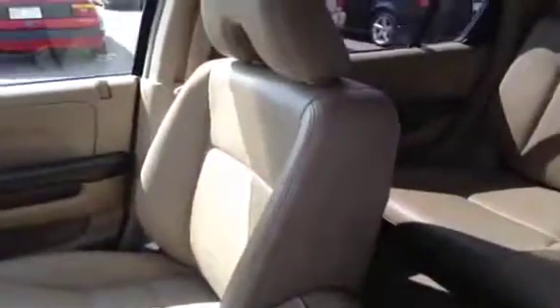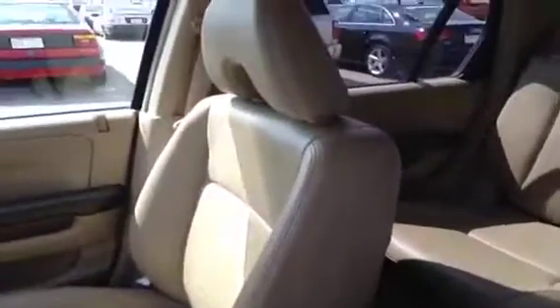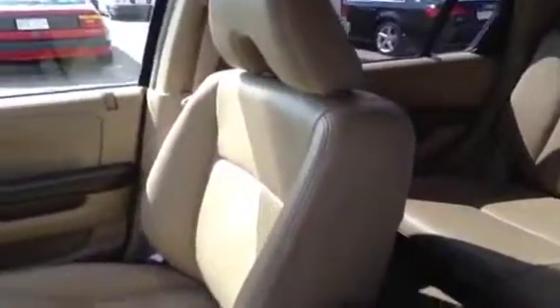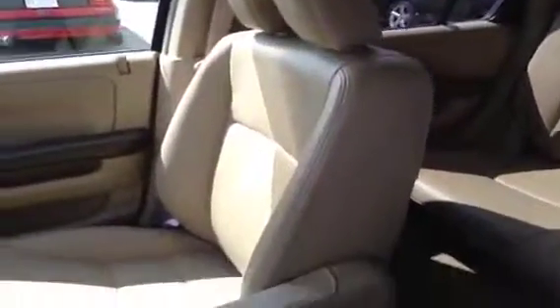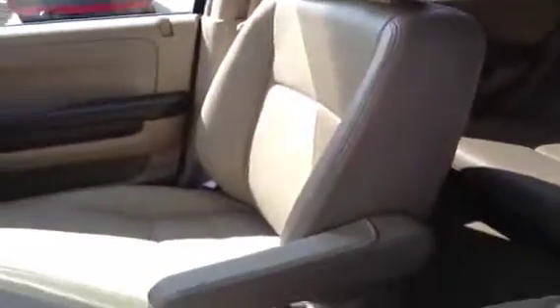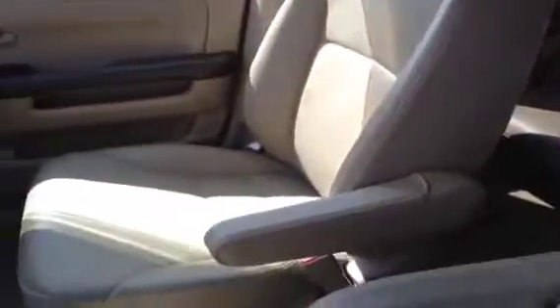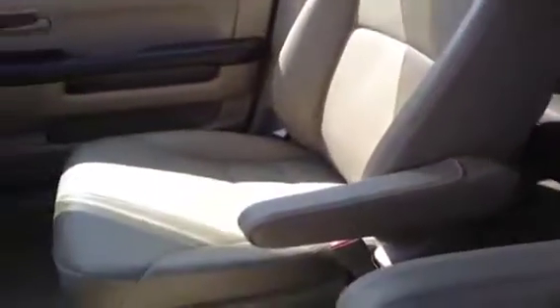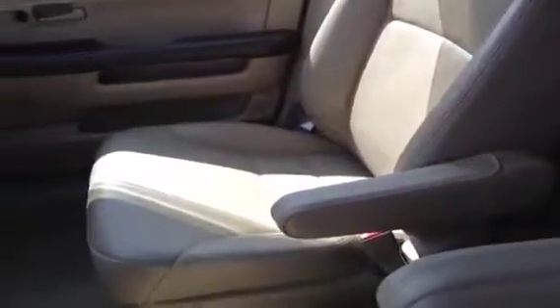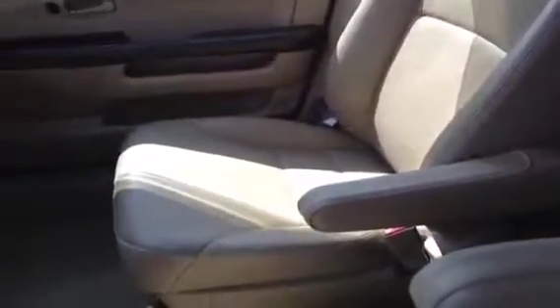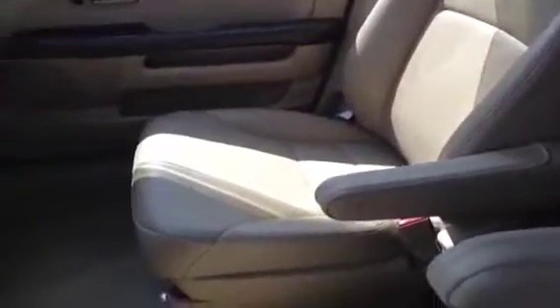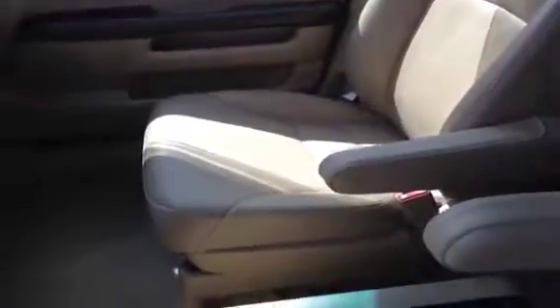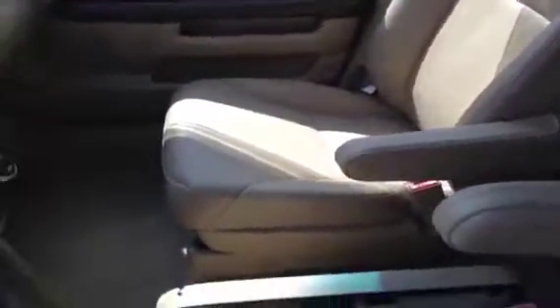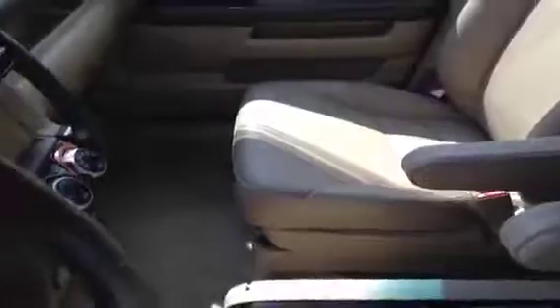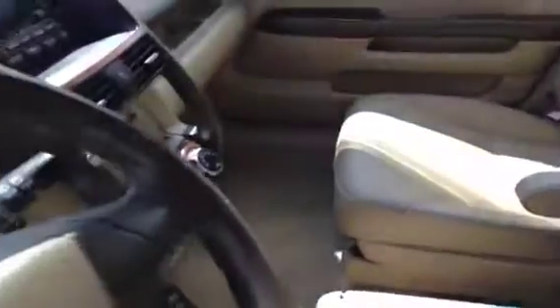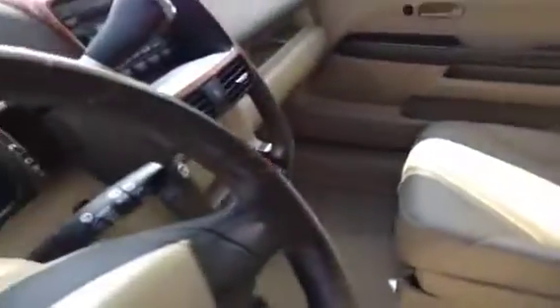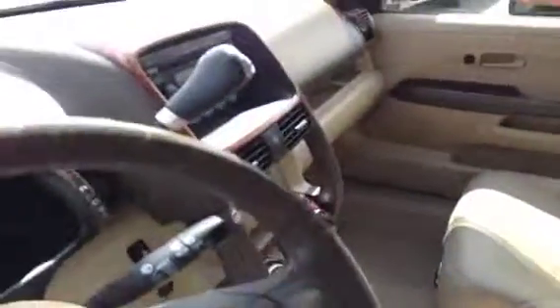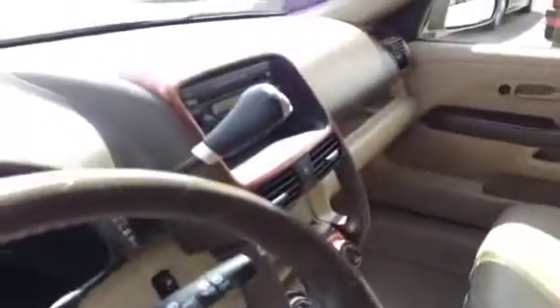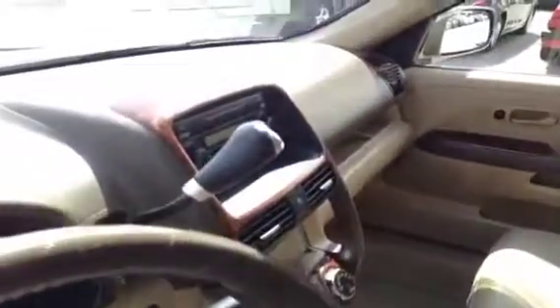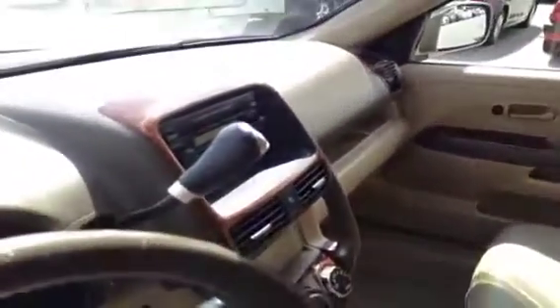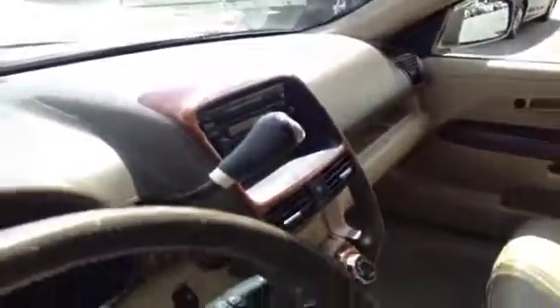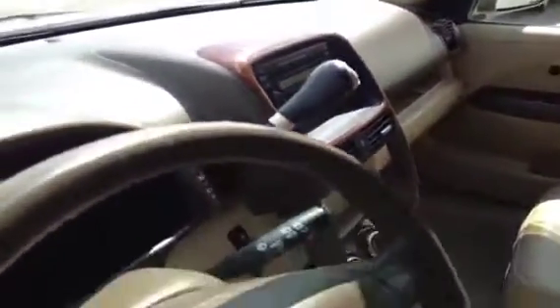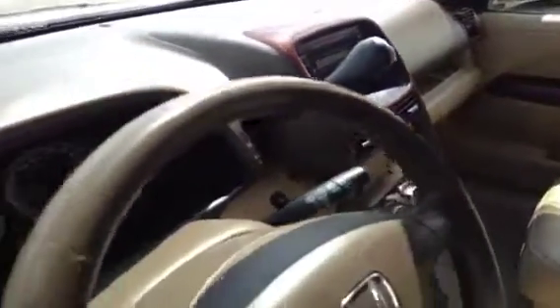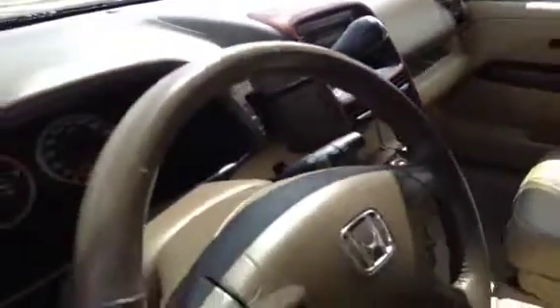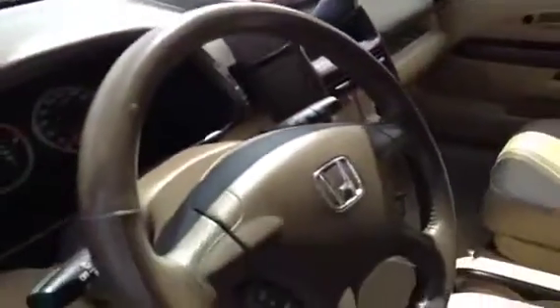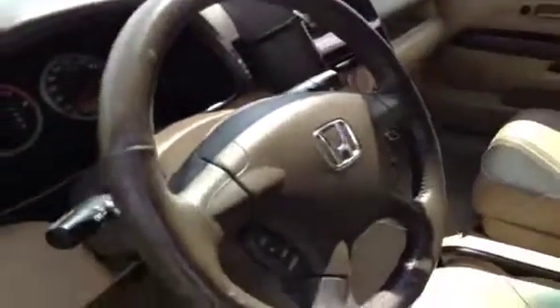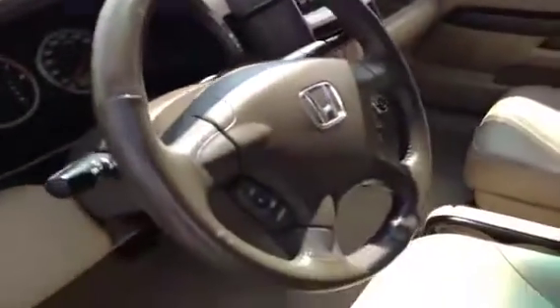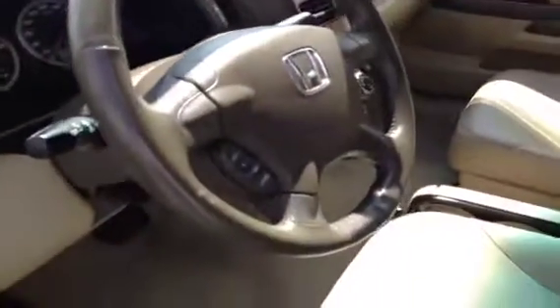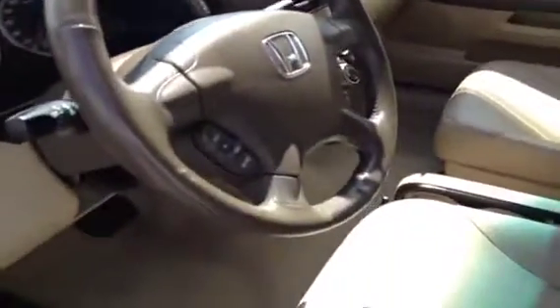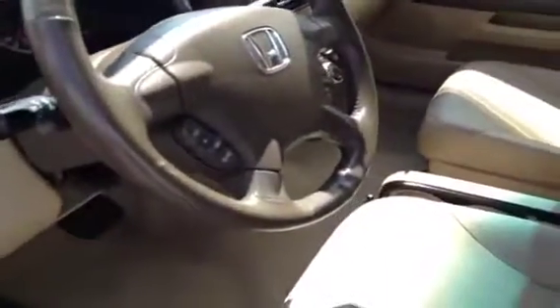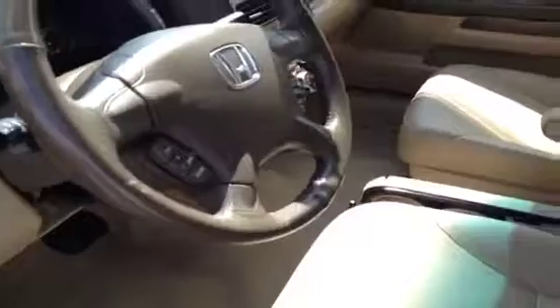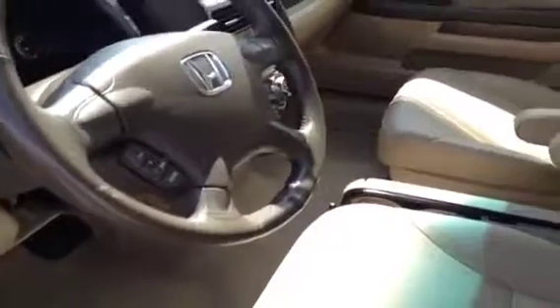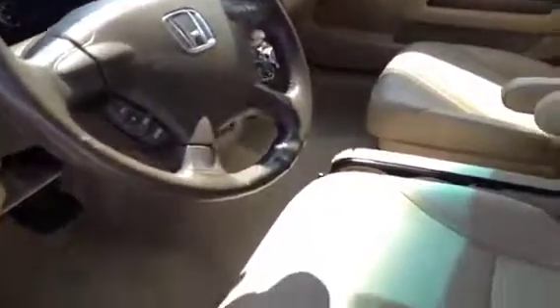As you can see, these are leather seats. We have a leather-wrapped steering wheel with steering wheel controls.